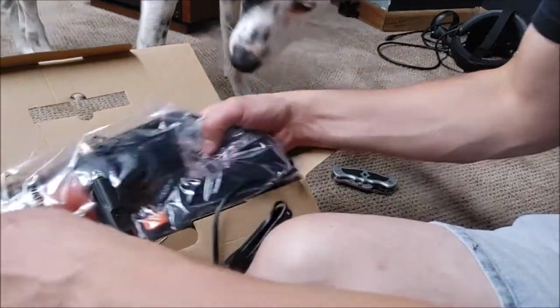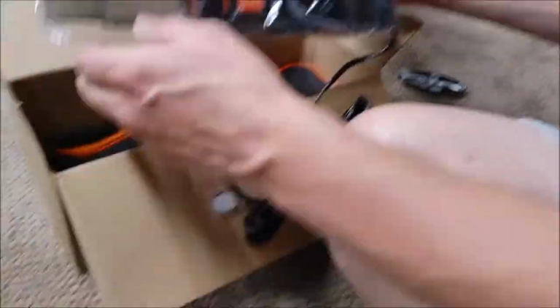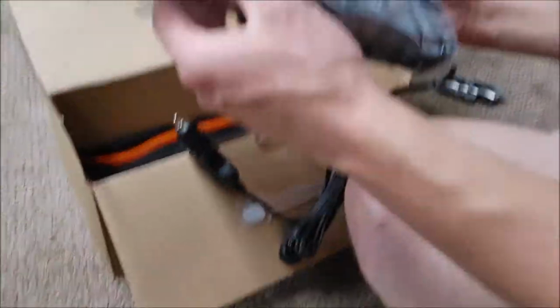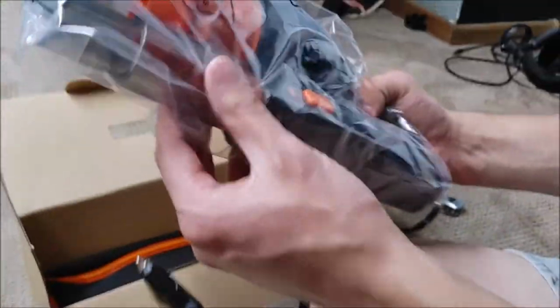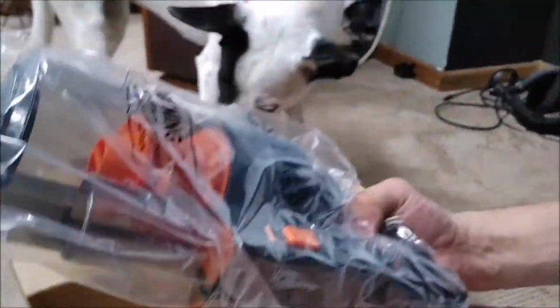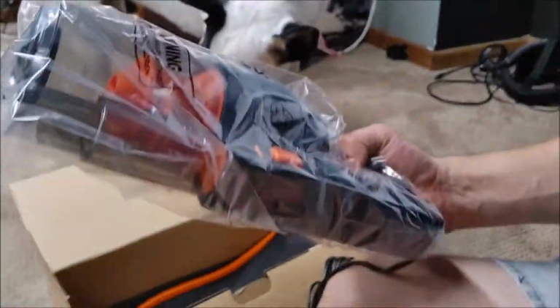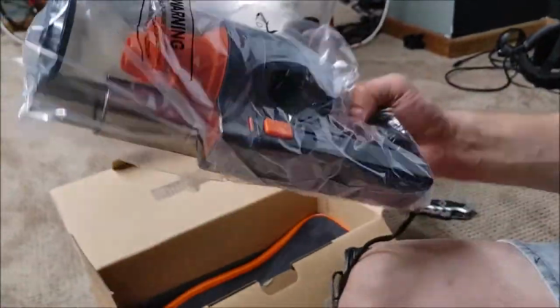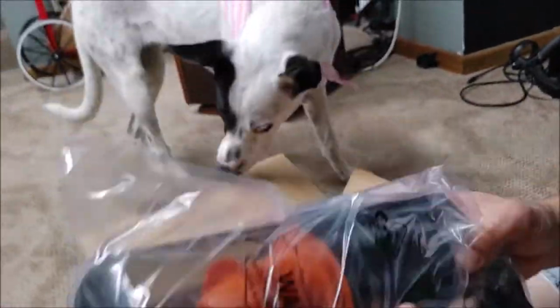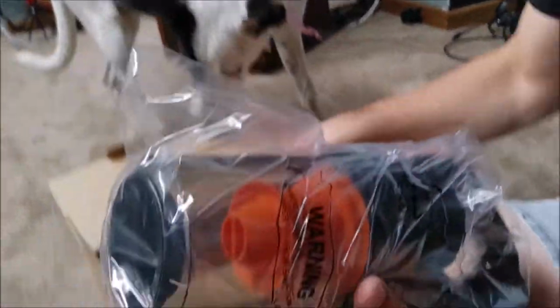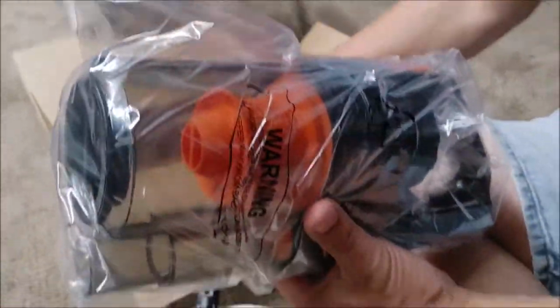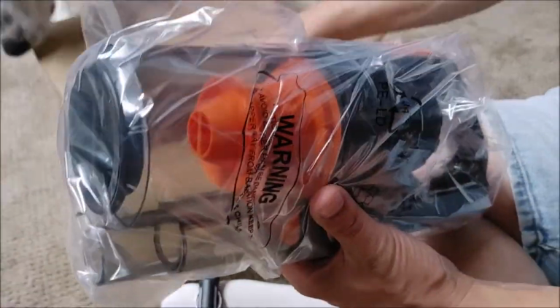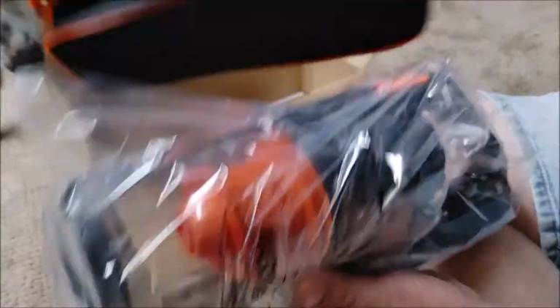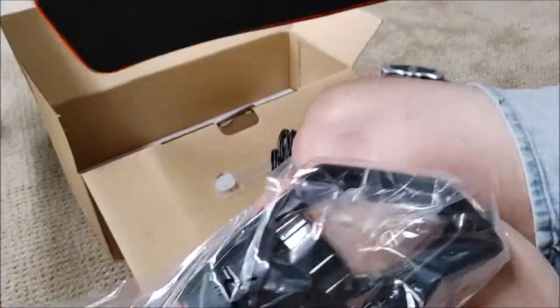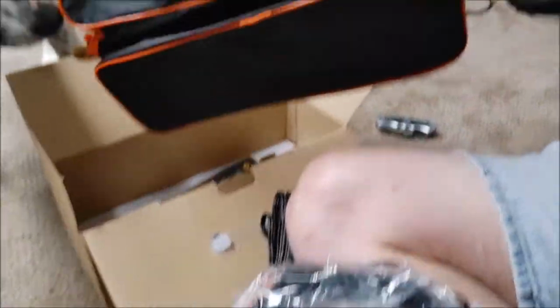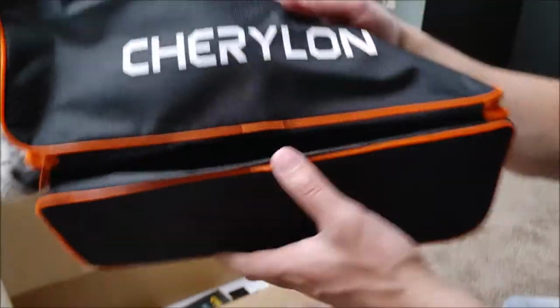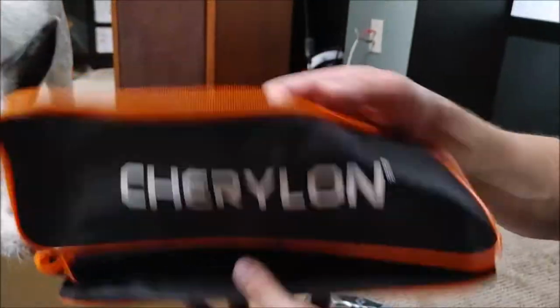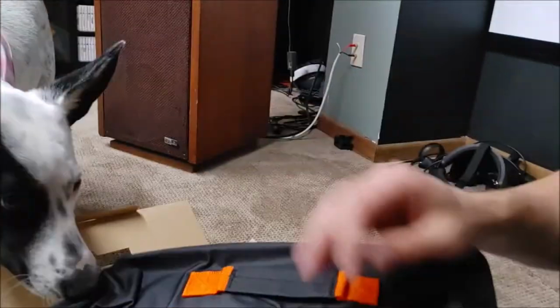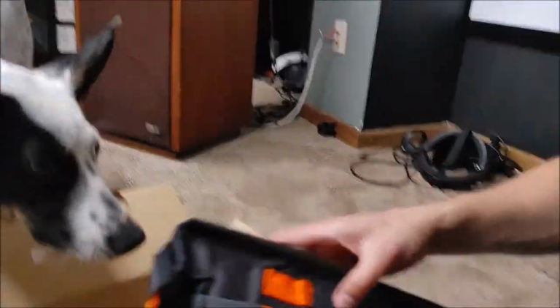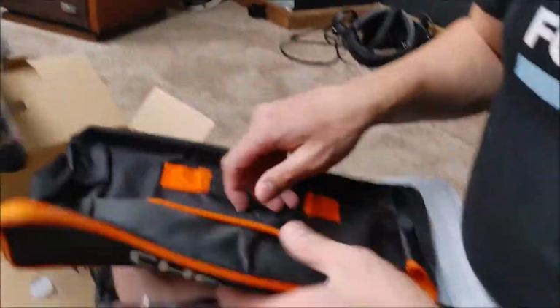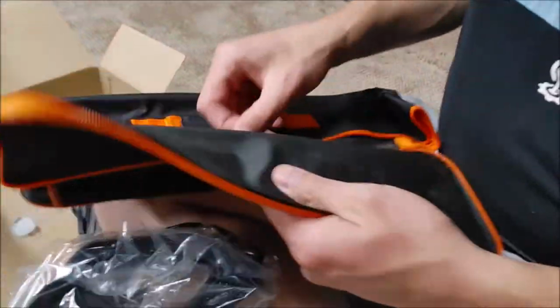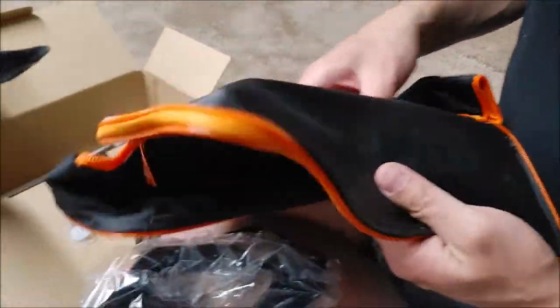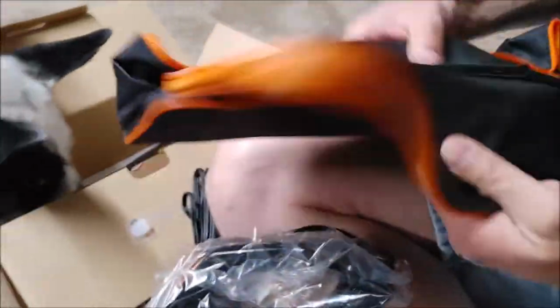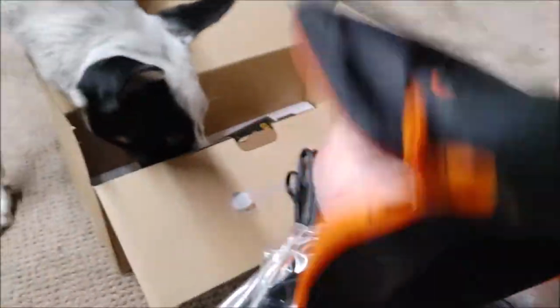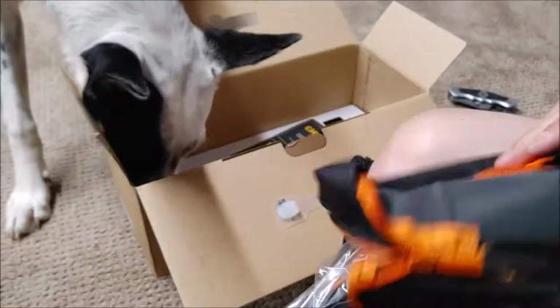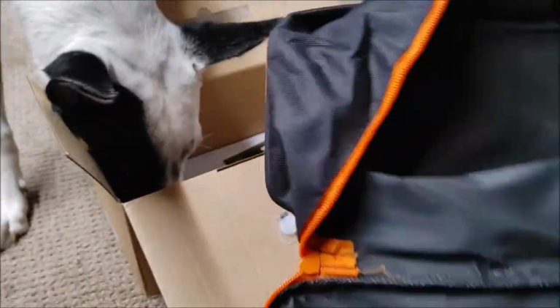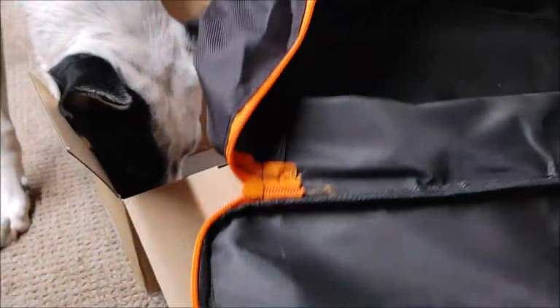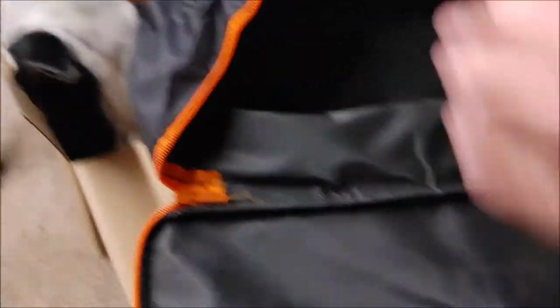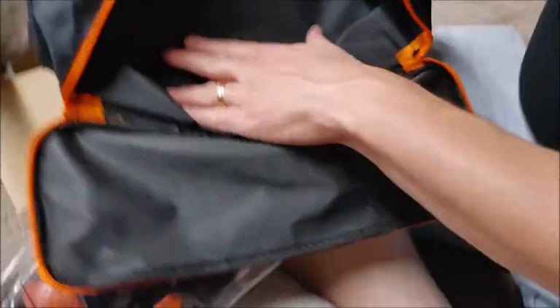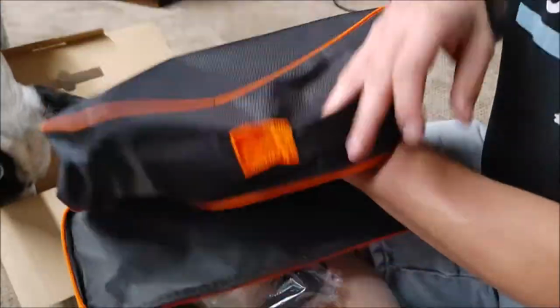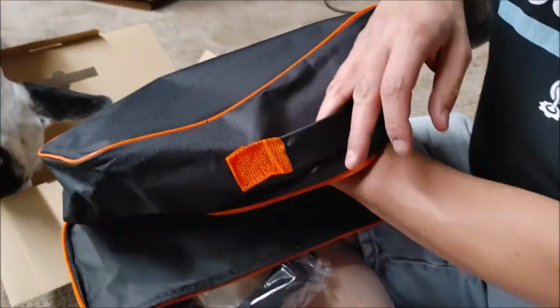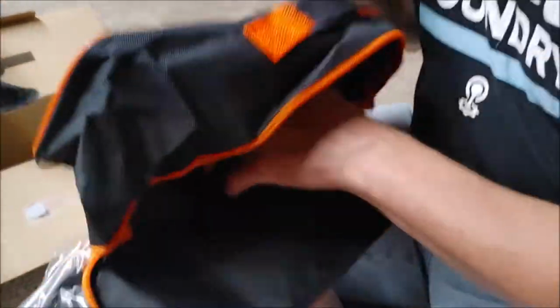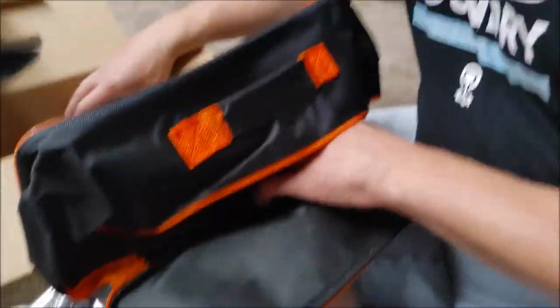All right. And wow, this thing is tiny. It was way smaller than I expected. Oh, look at that — and a bag.